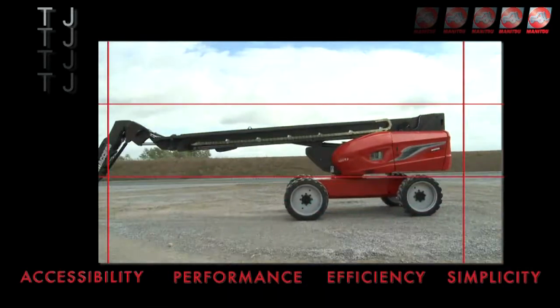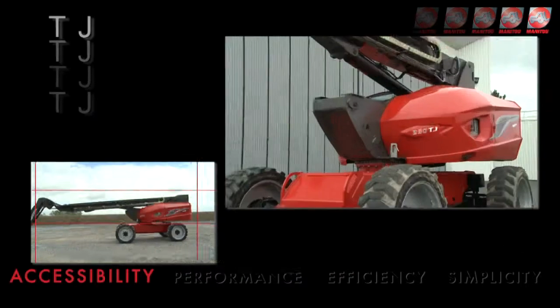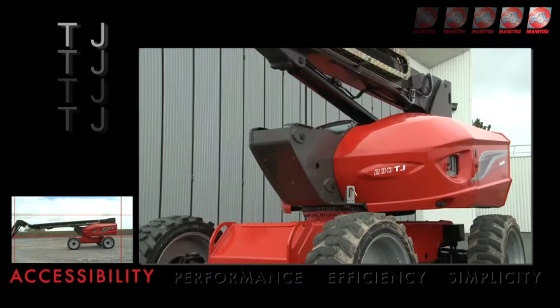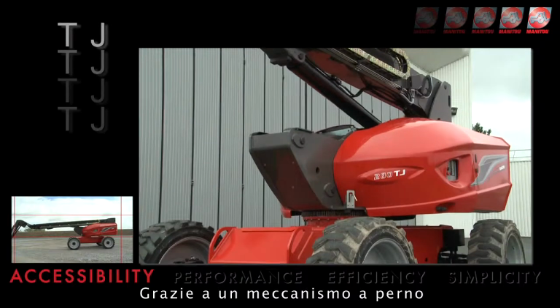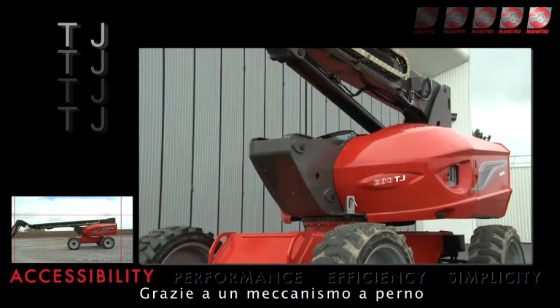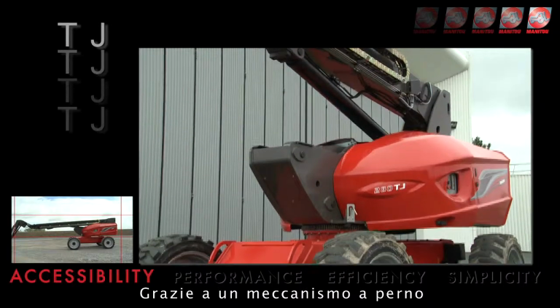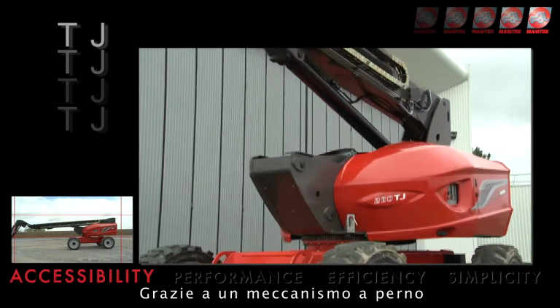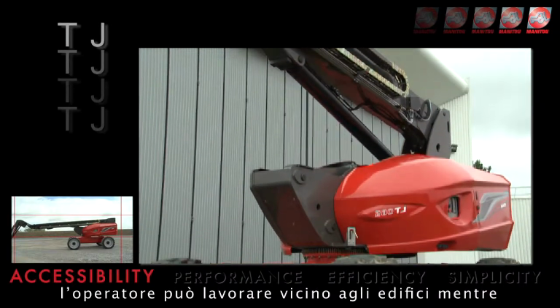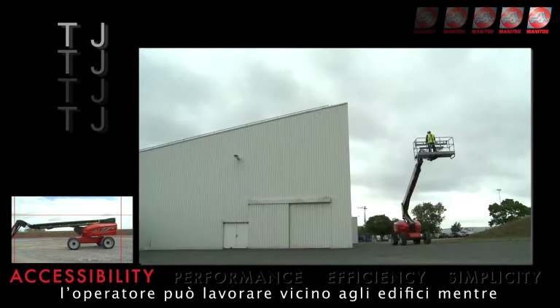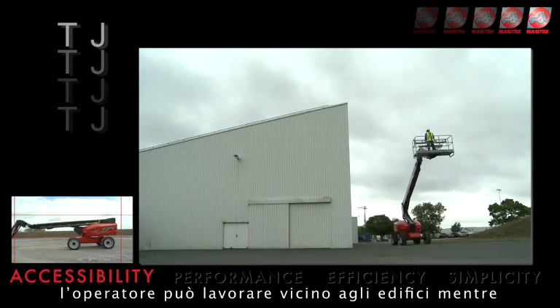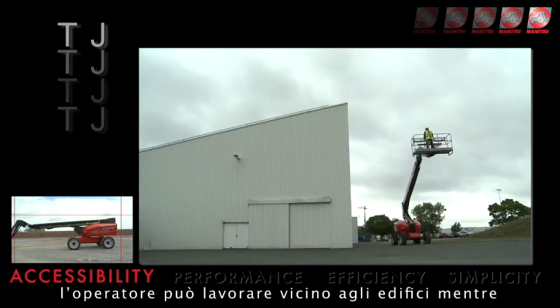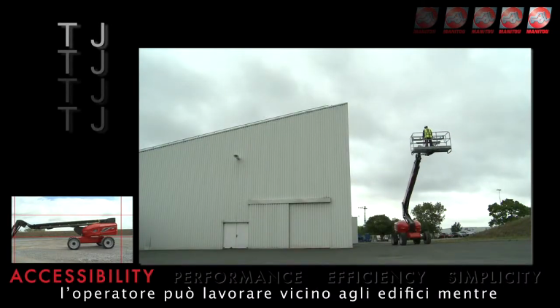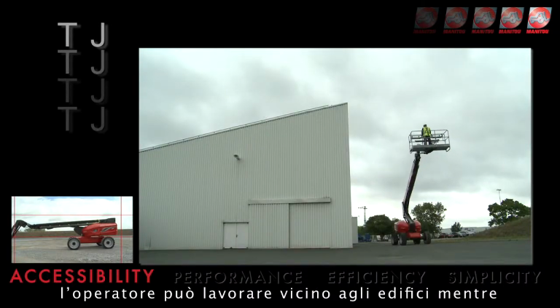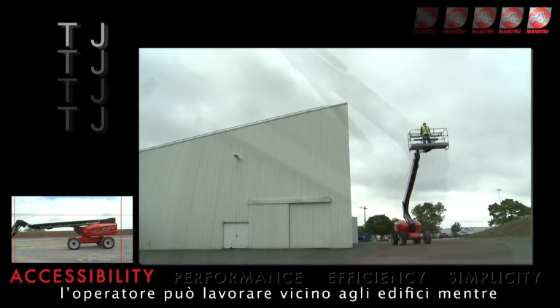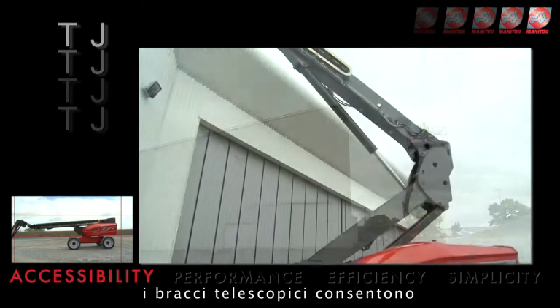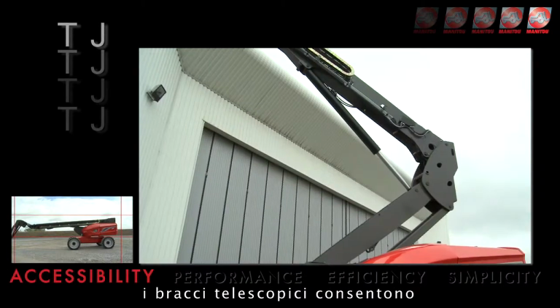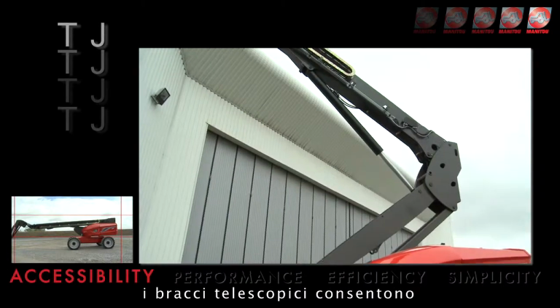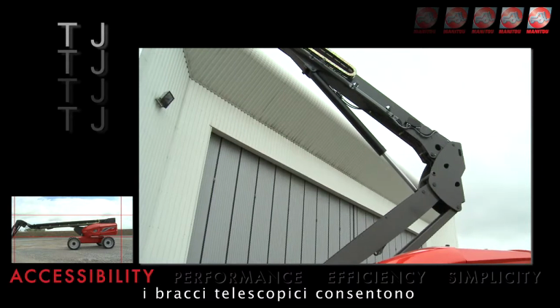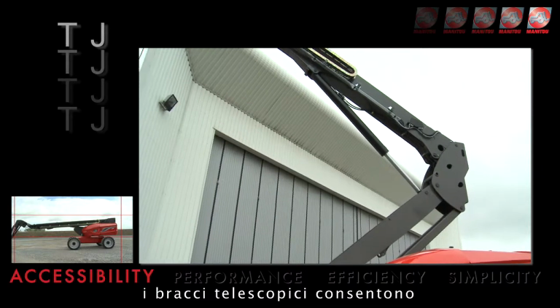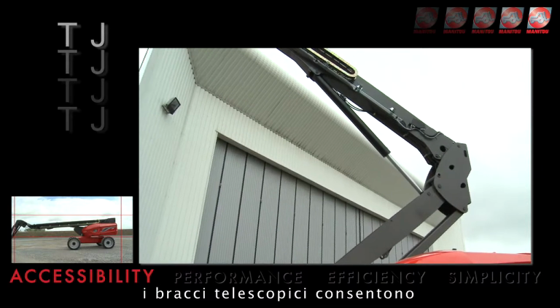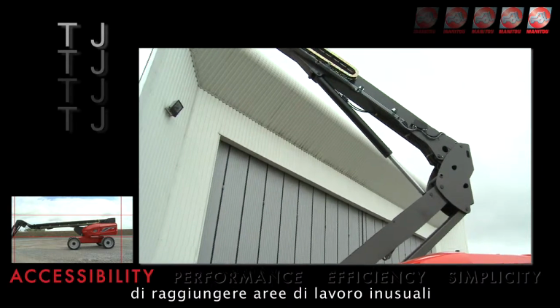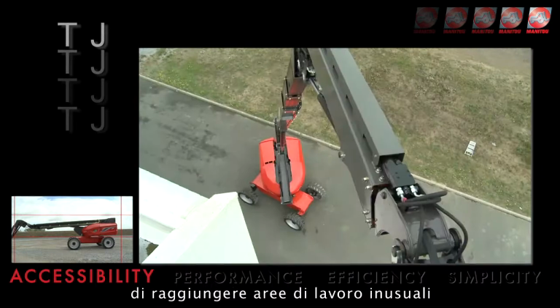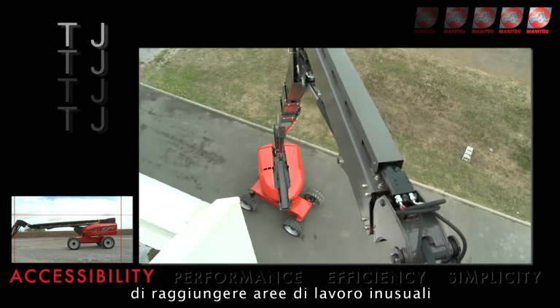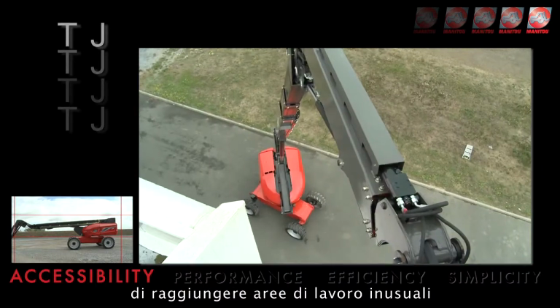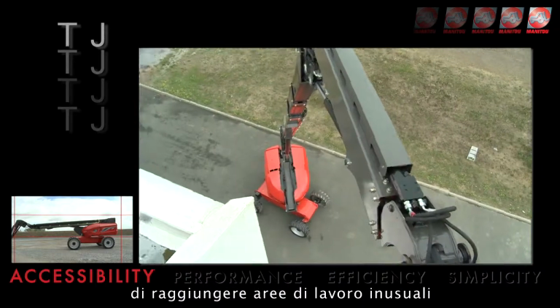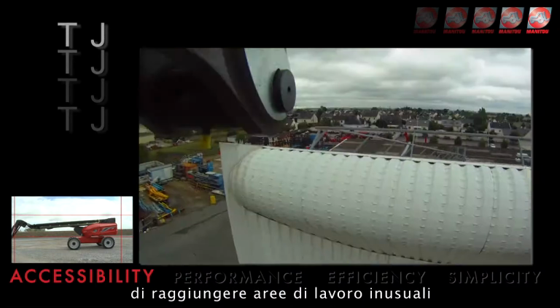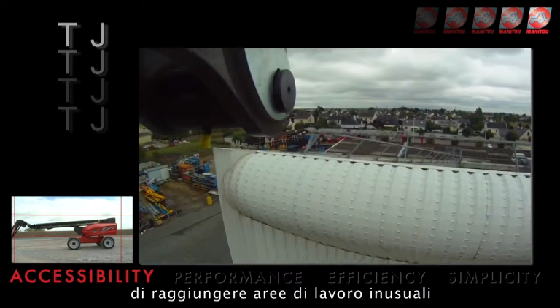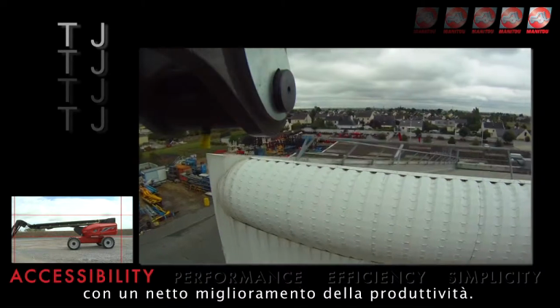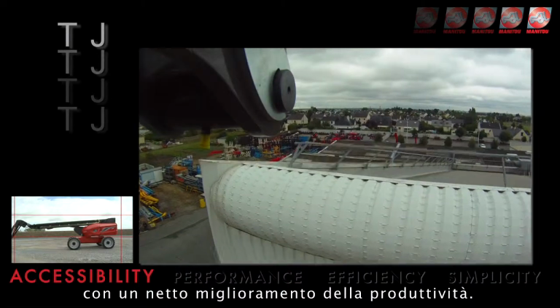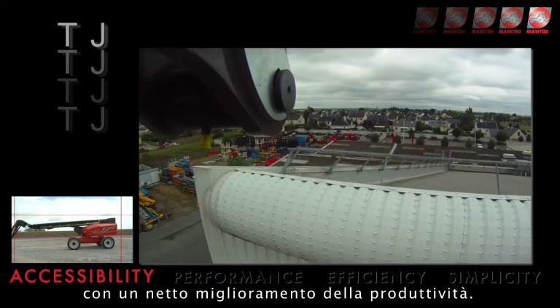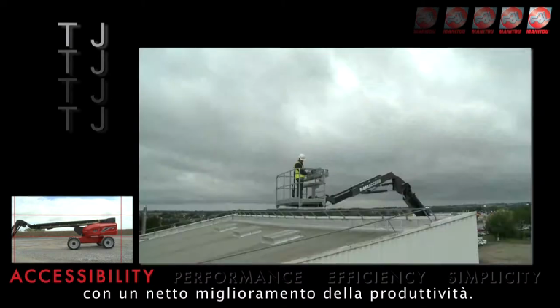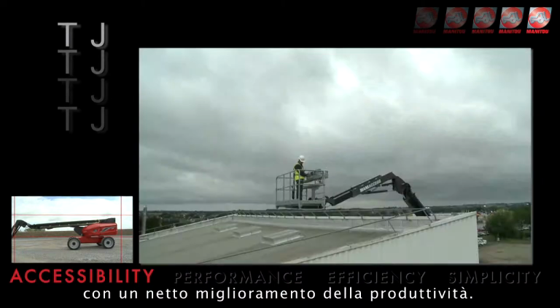With a pivot mechanism, you can work close to buildings. Its telescopic jib allows you to reach uncommon work areas, improving your productivity.